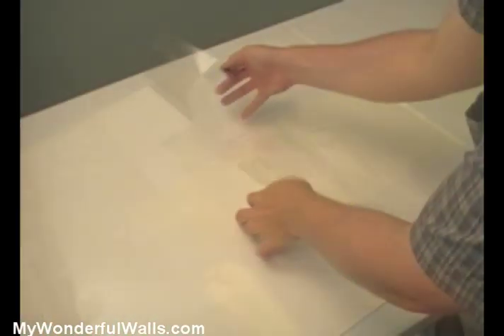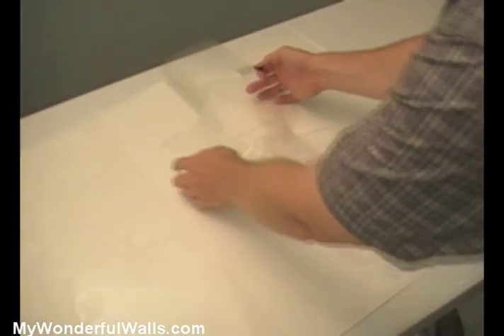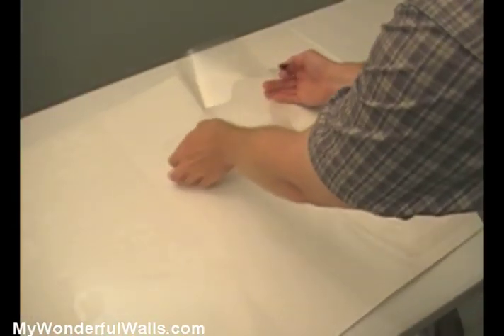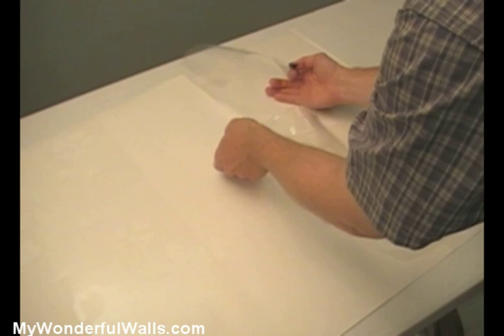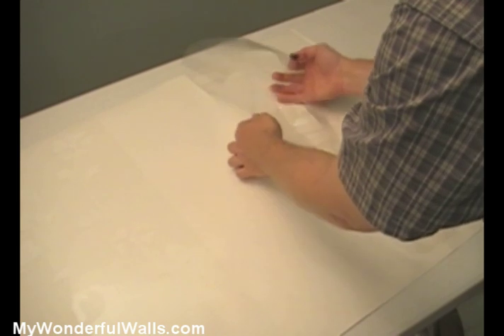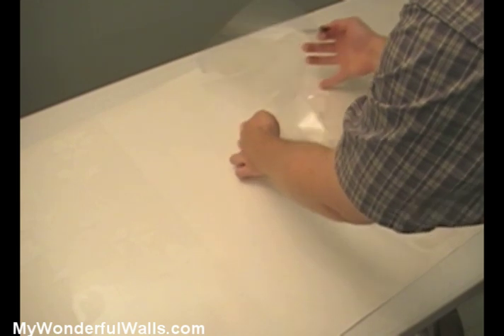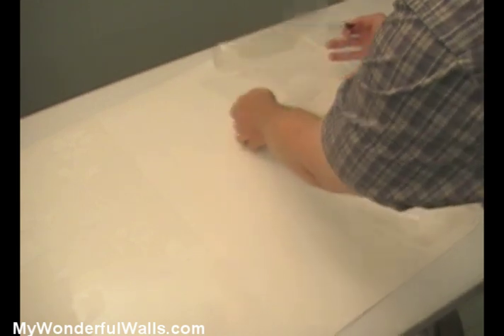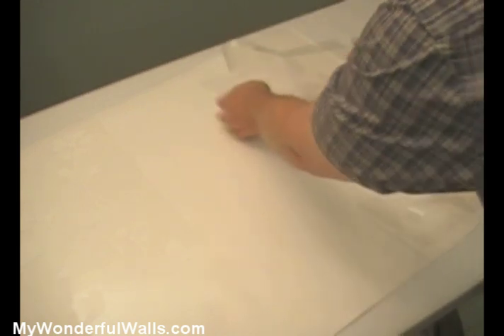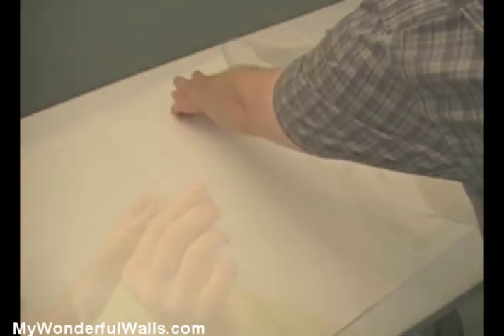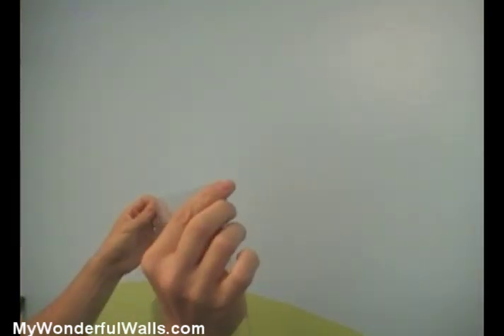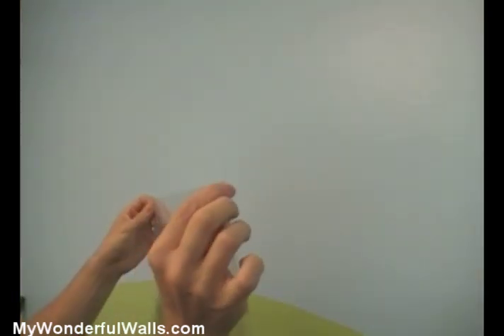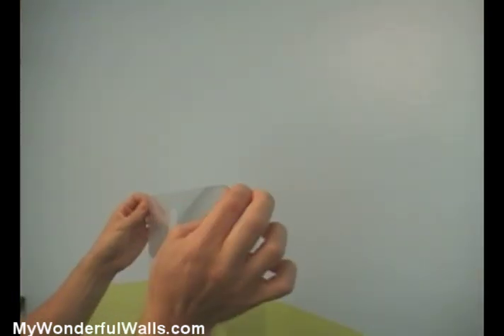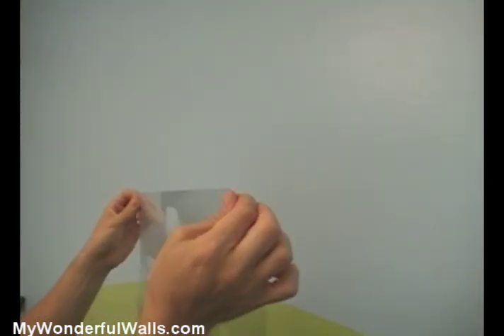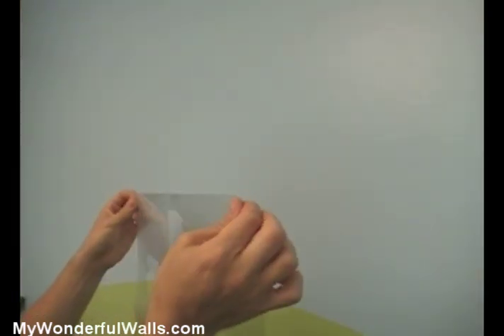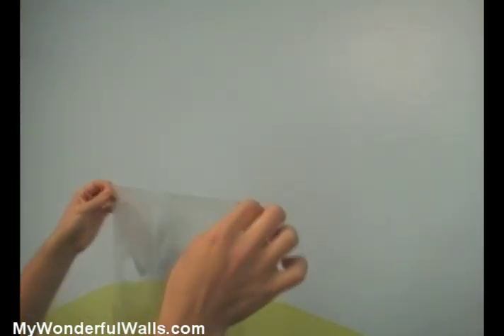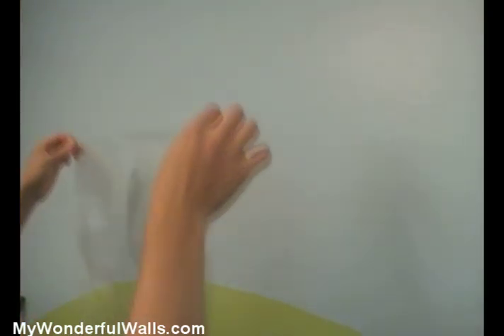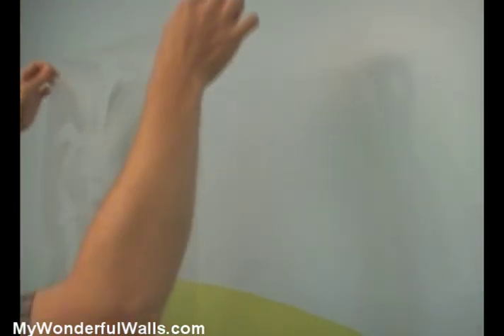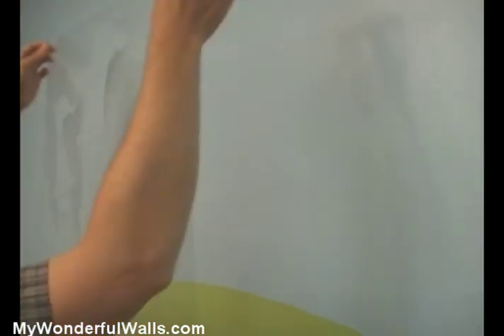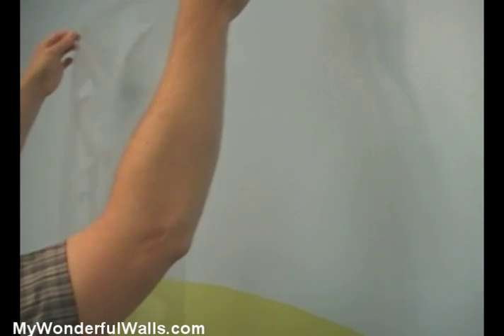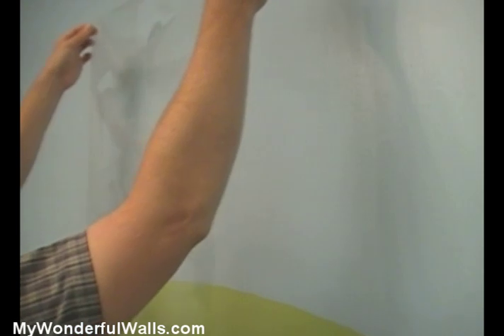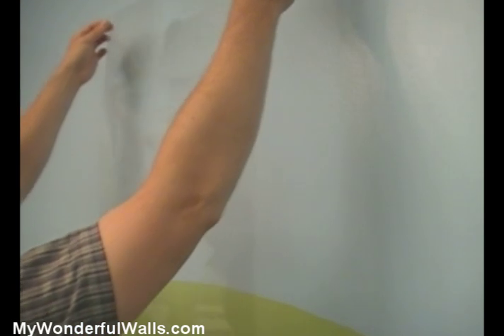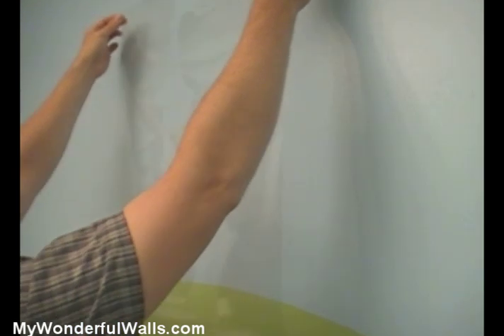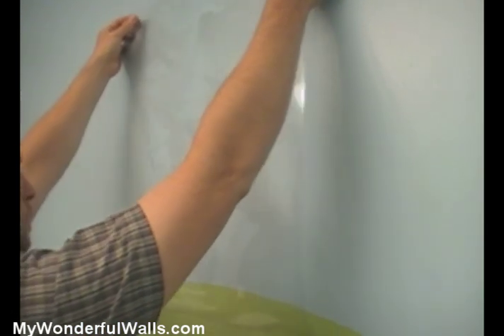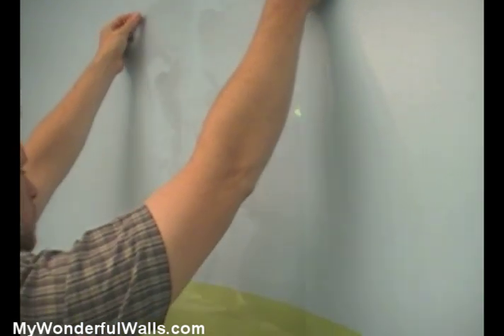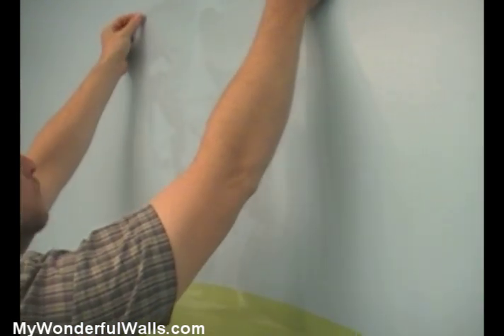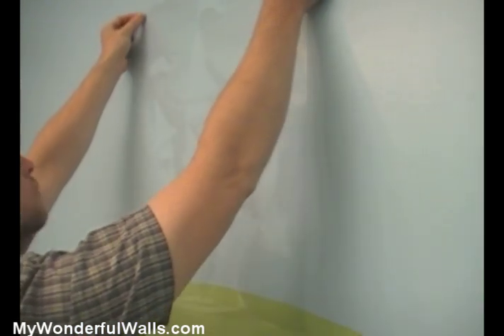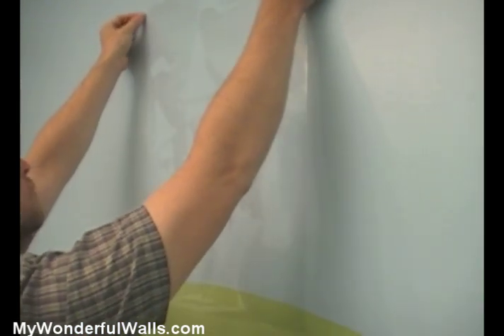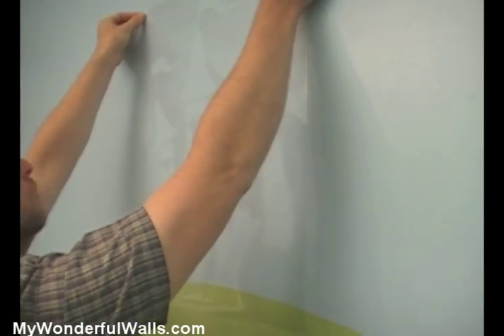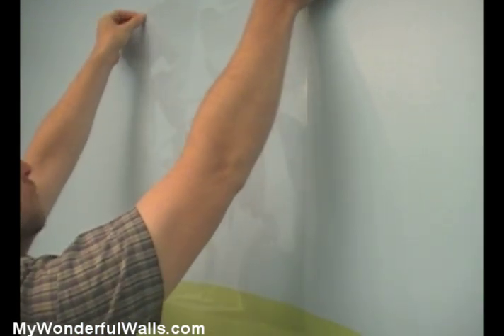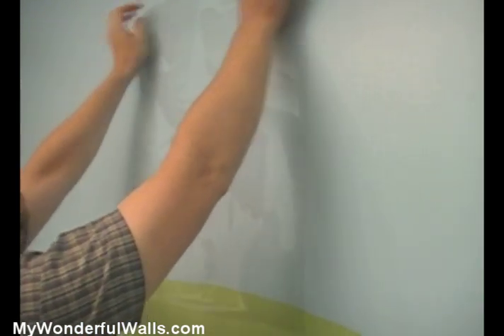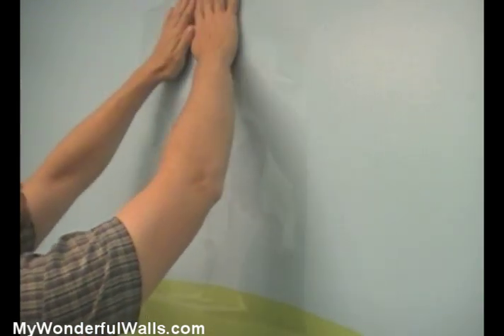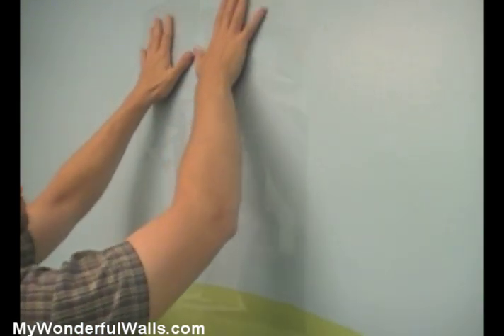Carefully peel the stencil off the backing paper. Bend one corner of the stencil to make it easy to remove from the wall. Place the stencil on the wall and rub it down lightly with your hand, making sure that all the inner edges are down.